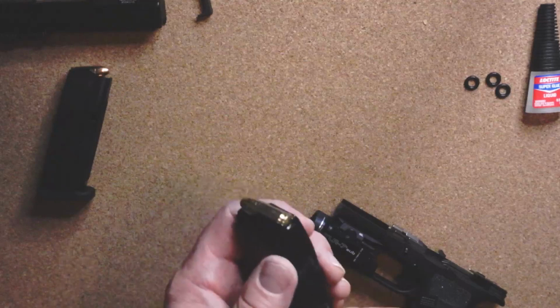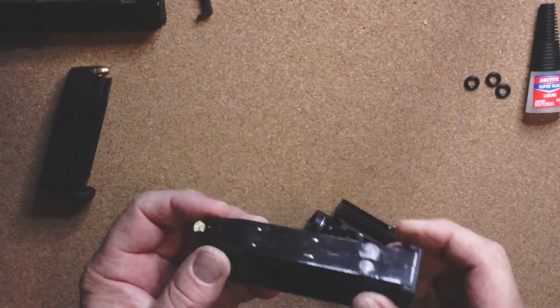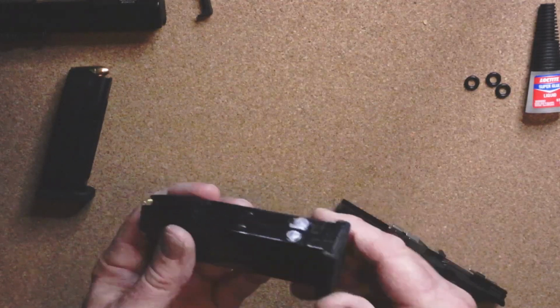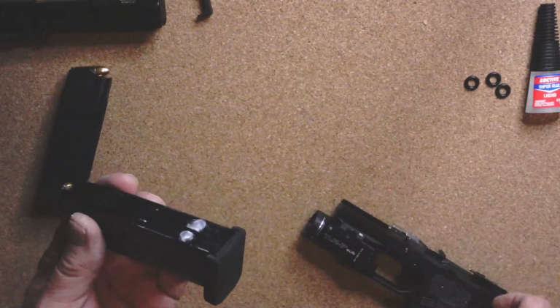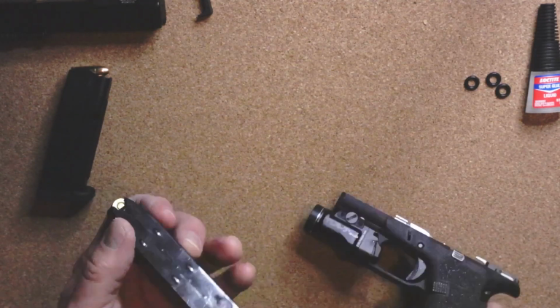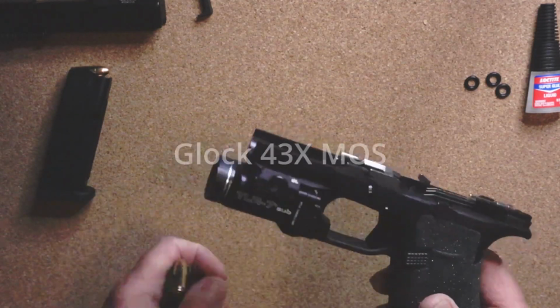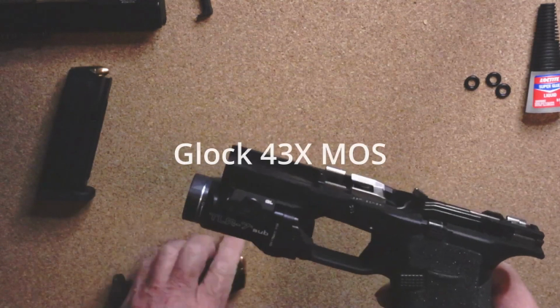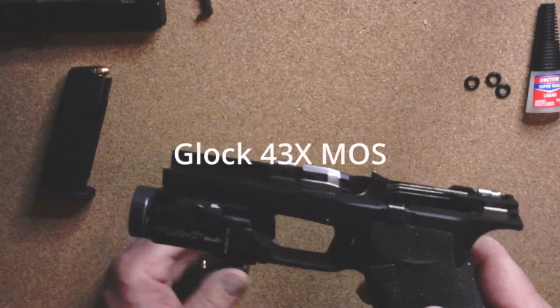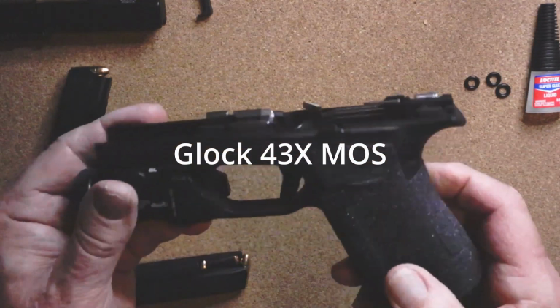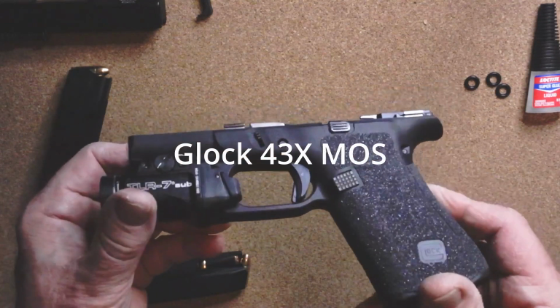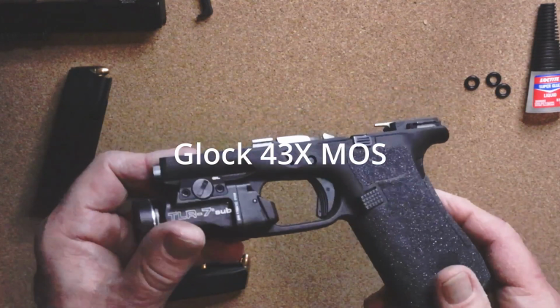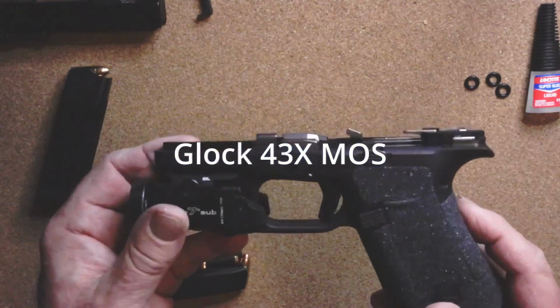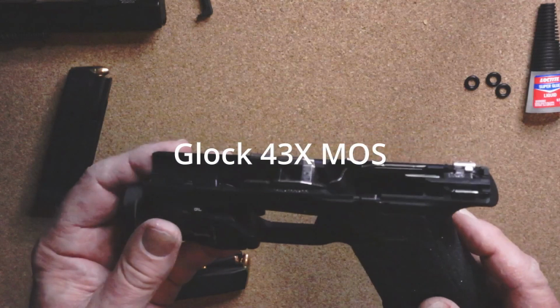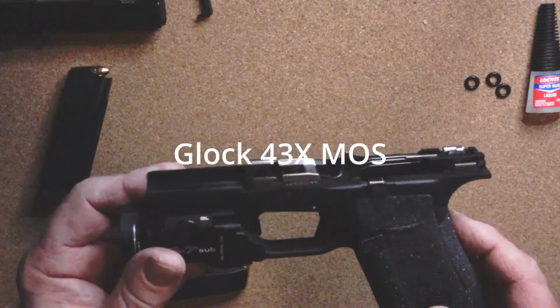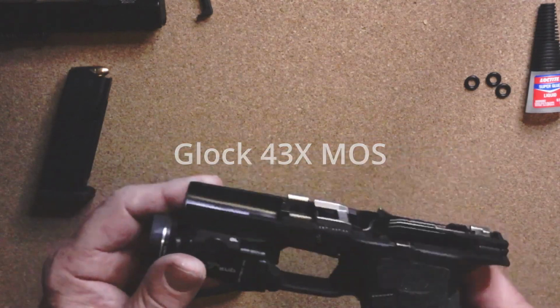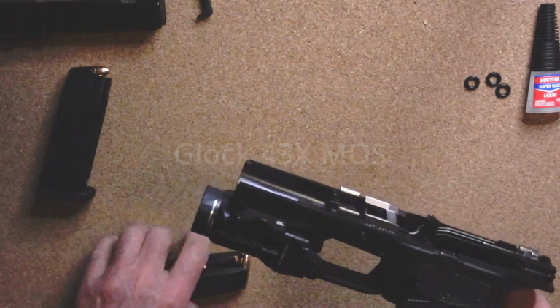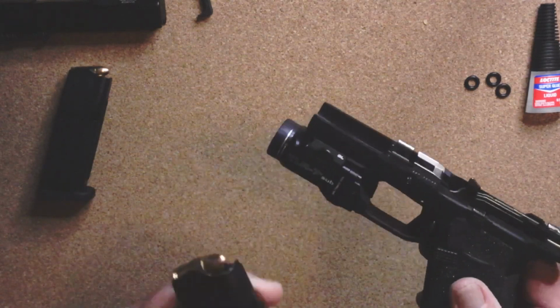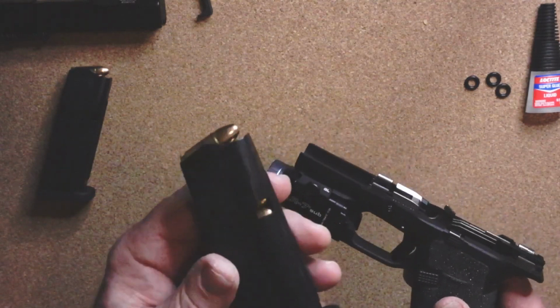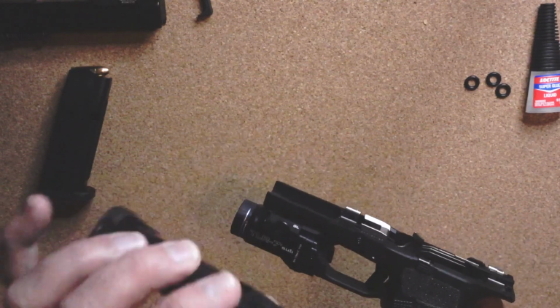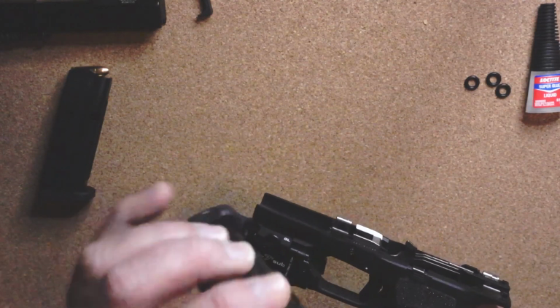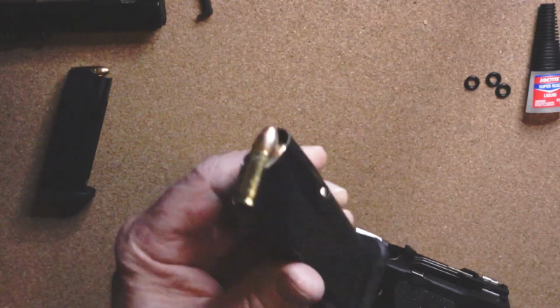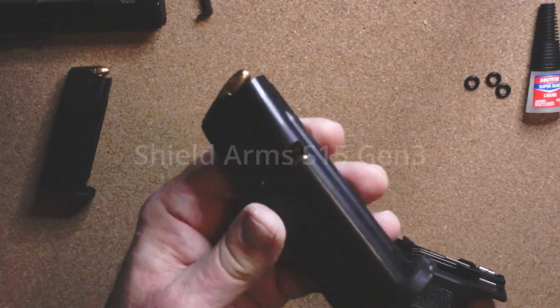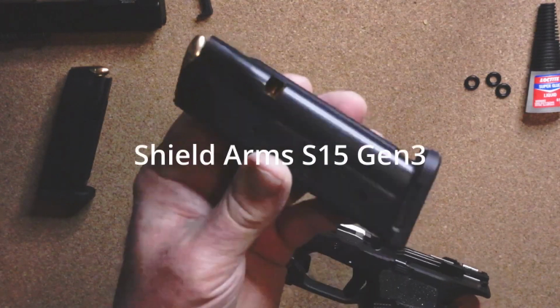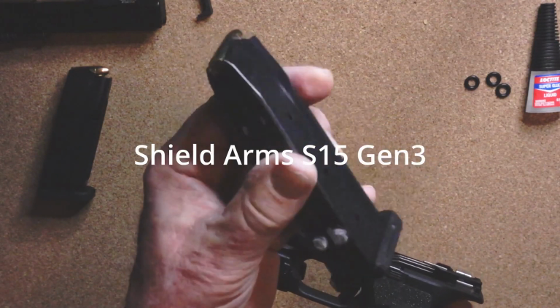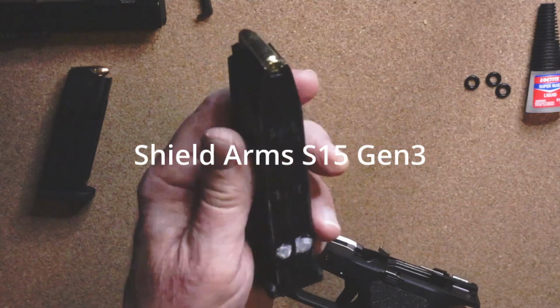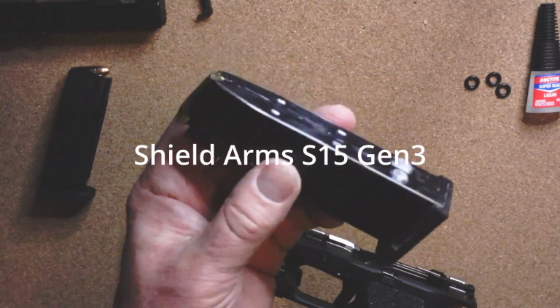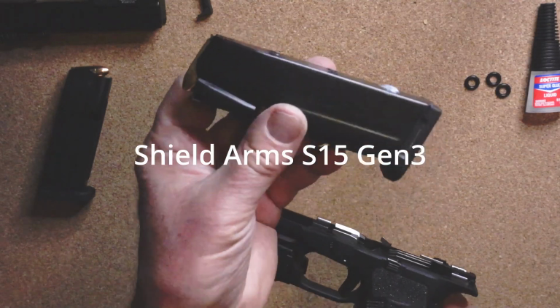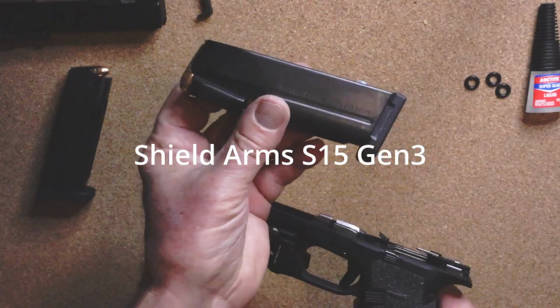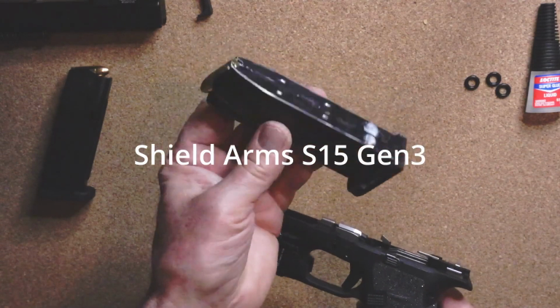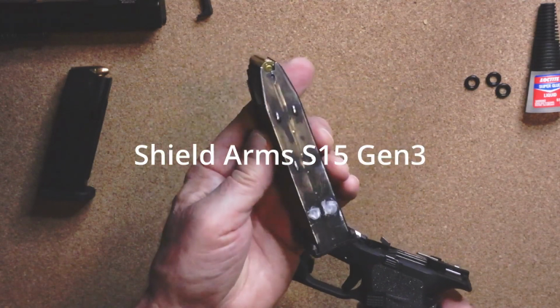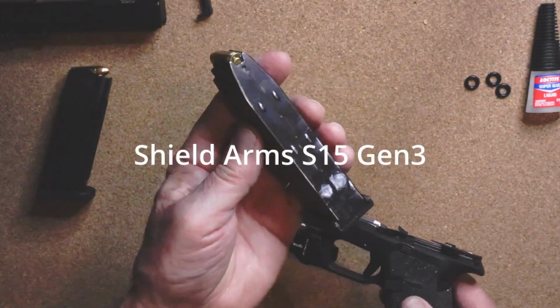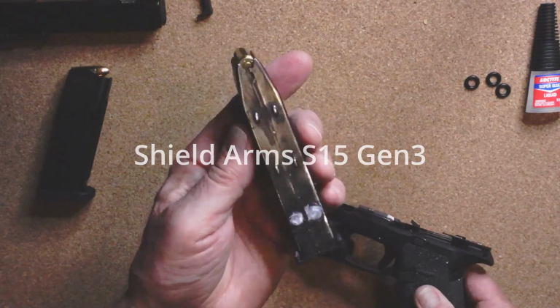Hey everybody, how you doing? This is going to be a quick video. On the Glock 43x MOS, I have a Shield Arms F15 - this is the Gen 3.